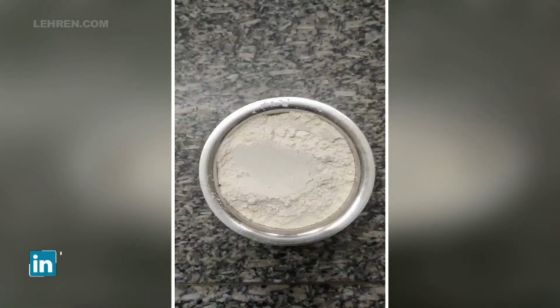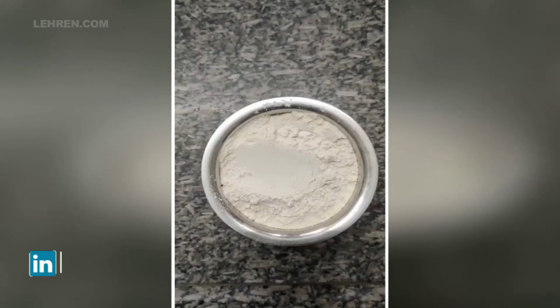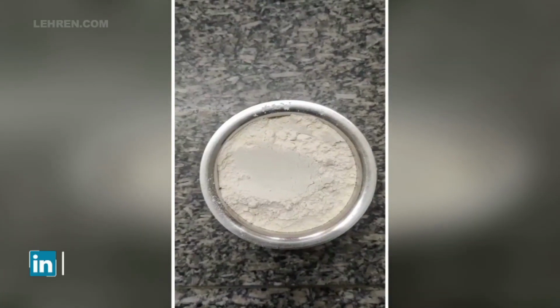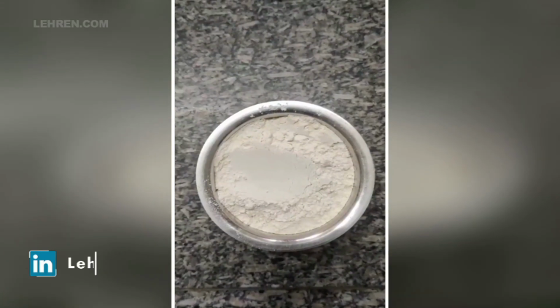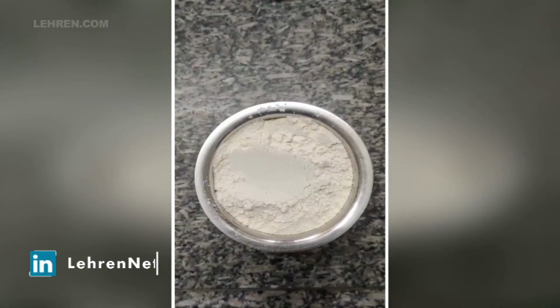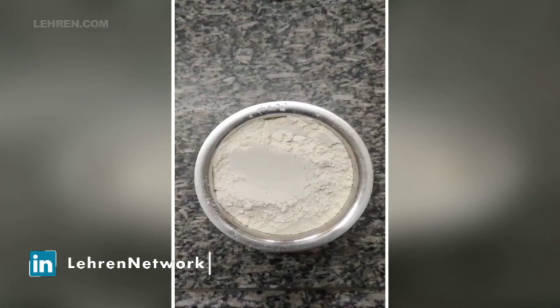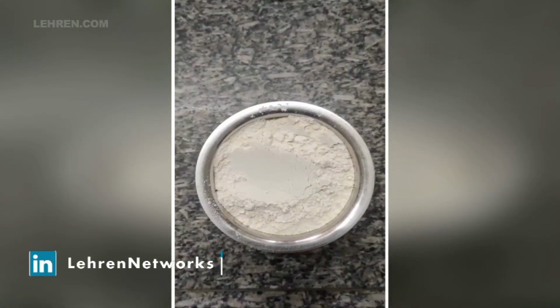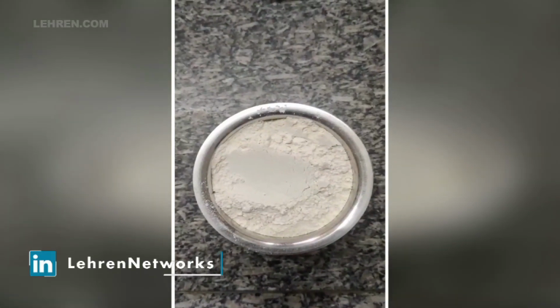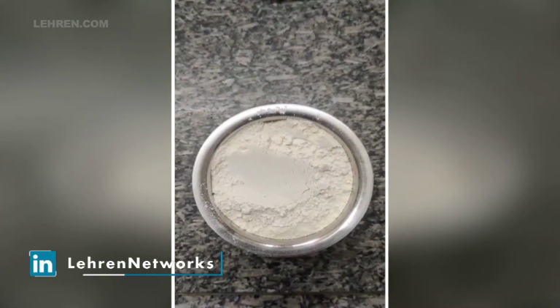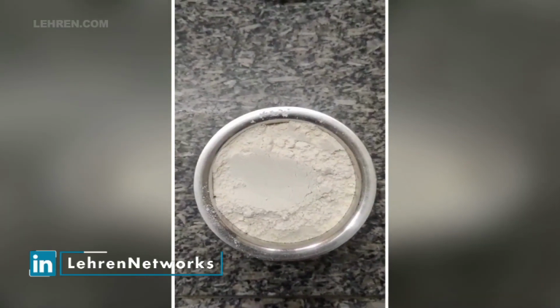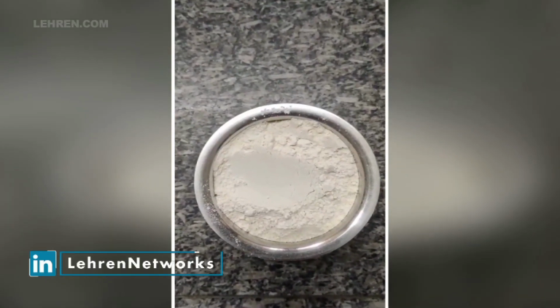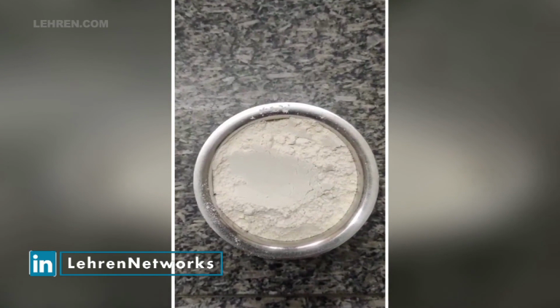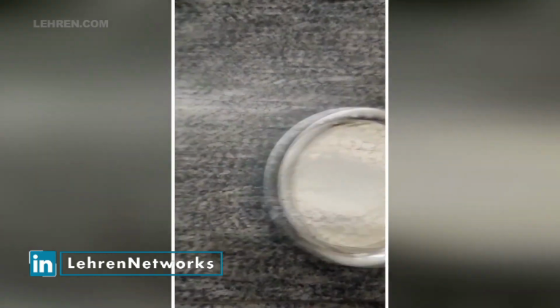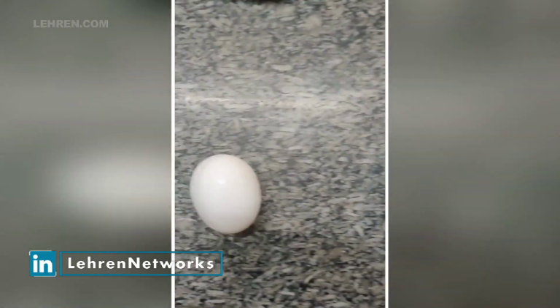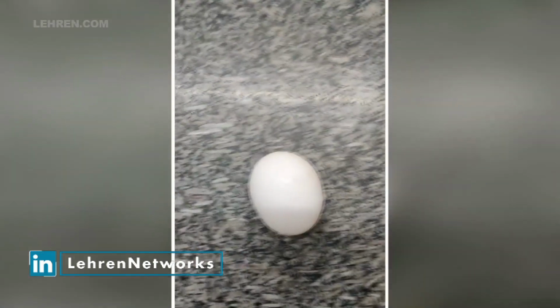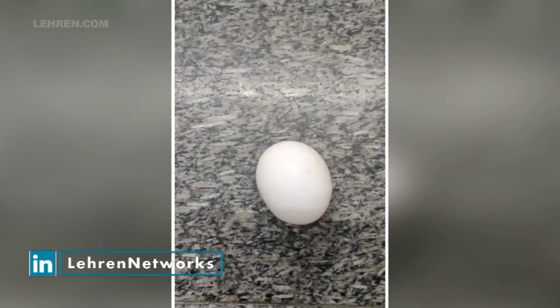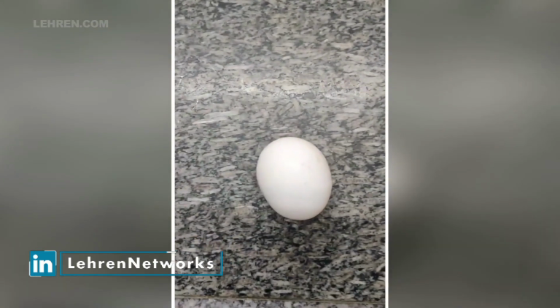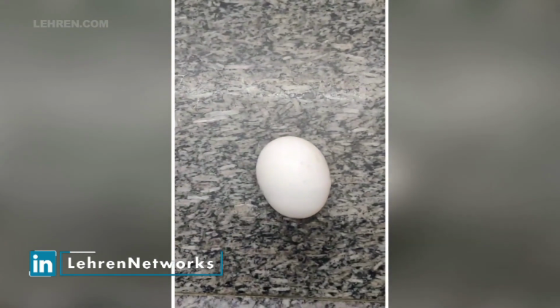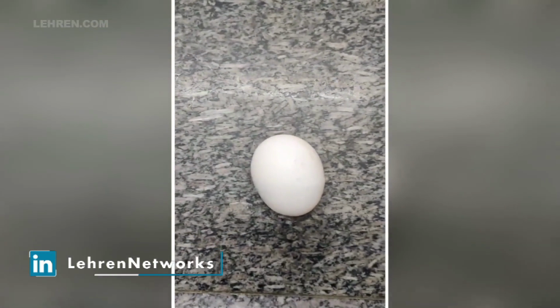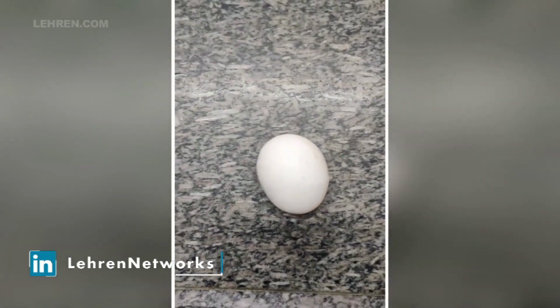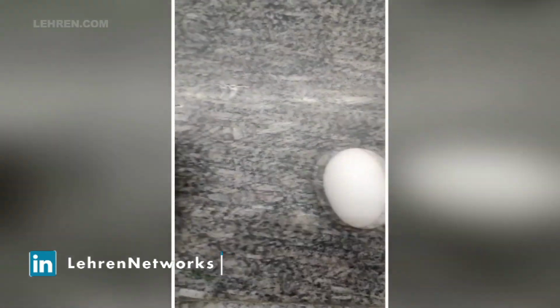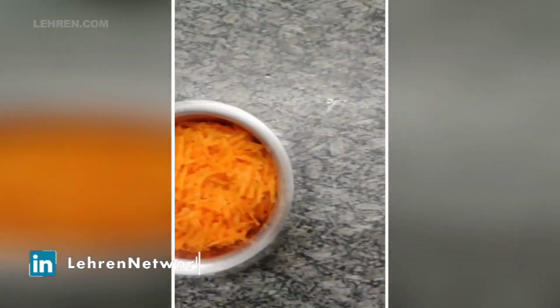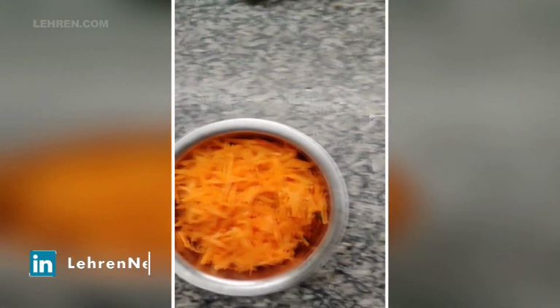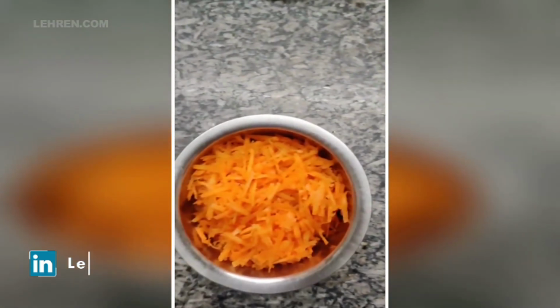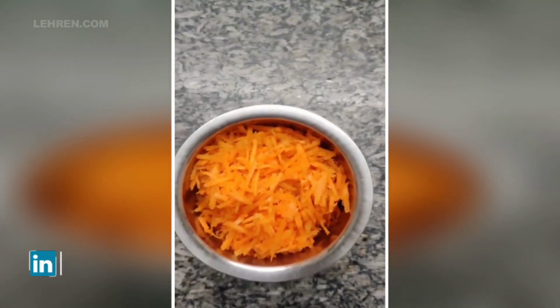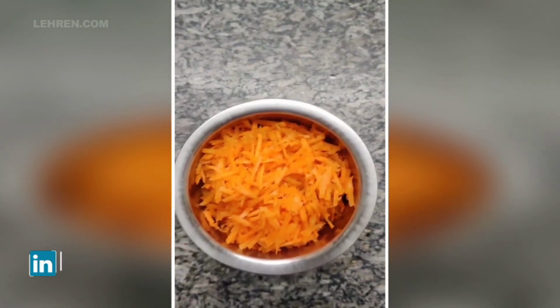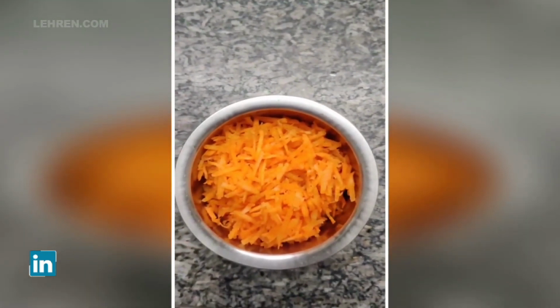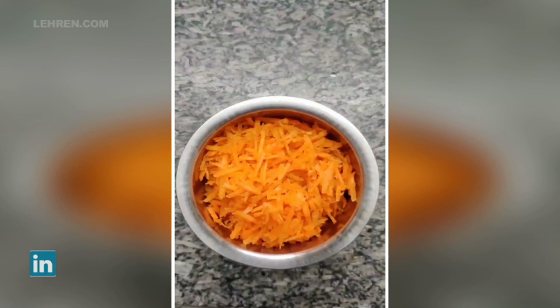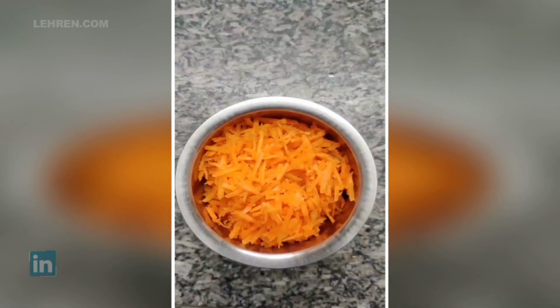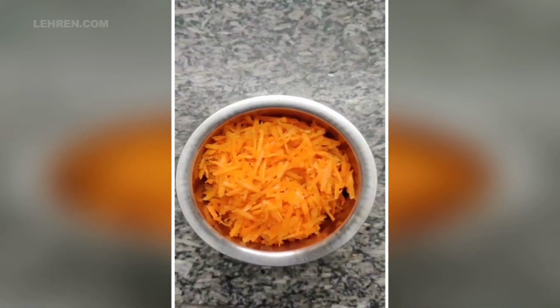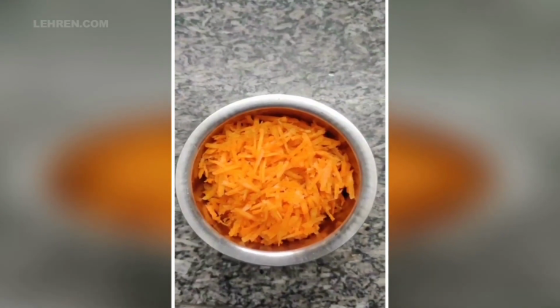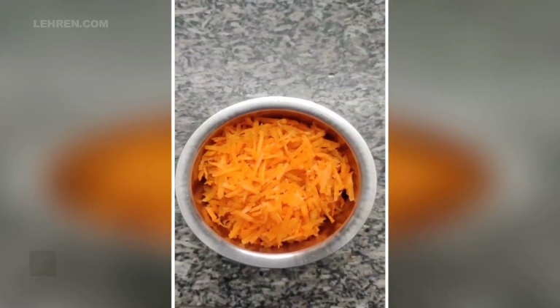Ingredients ahead: 1 cup of wheat flour, 1 egg, and 1 cup of shredded carrot.